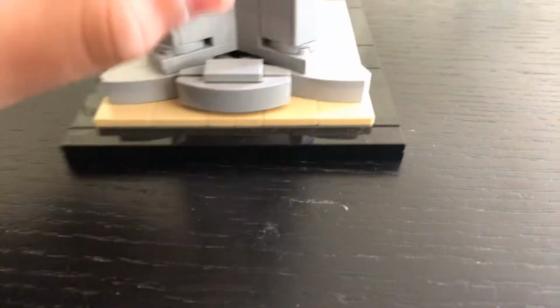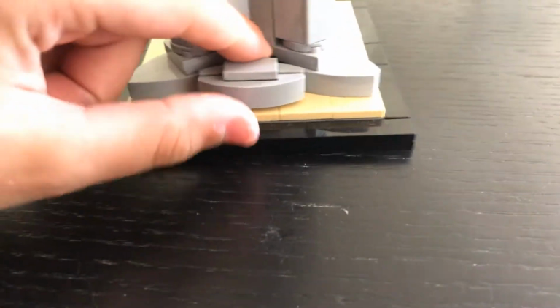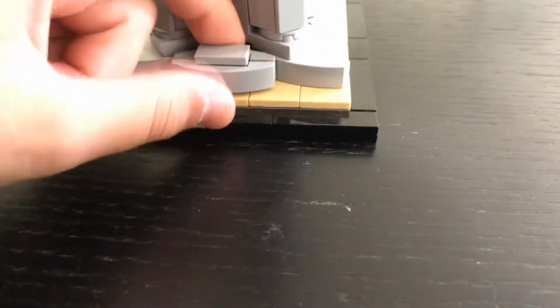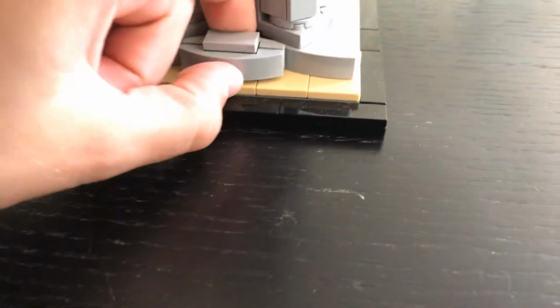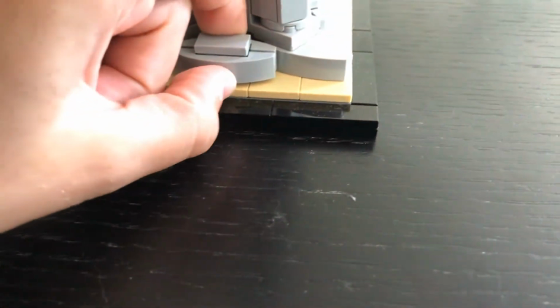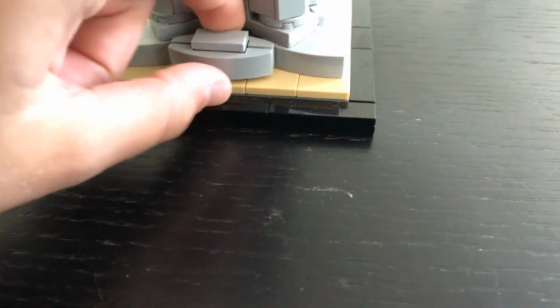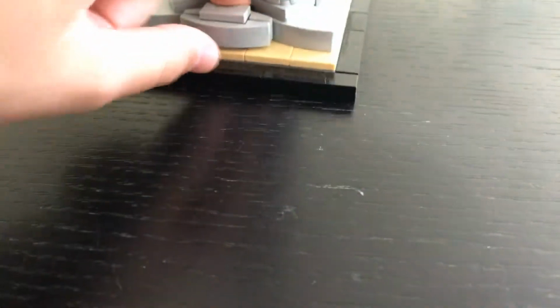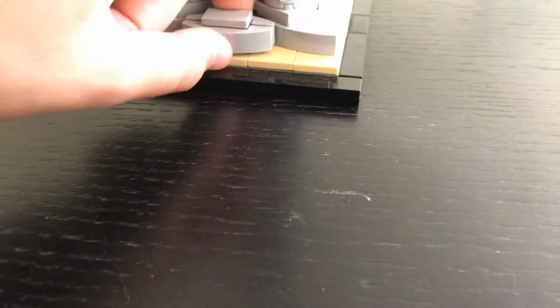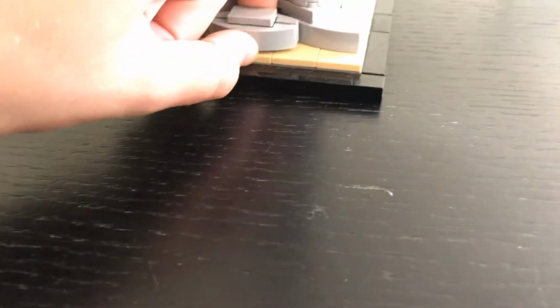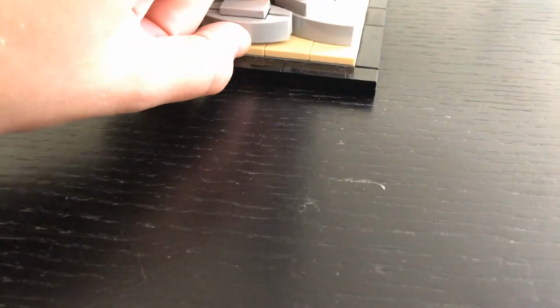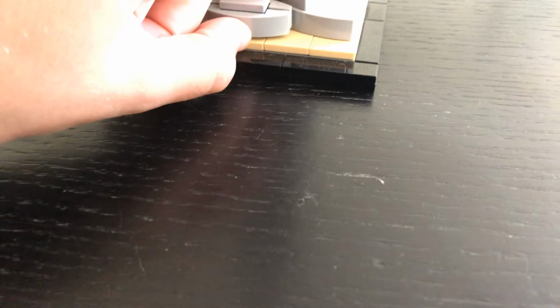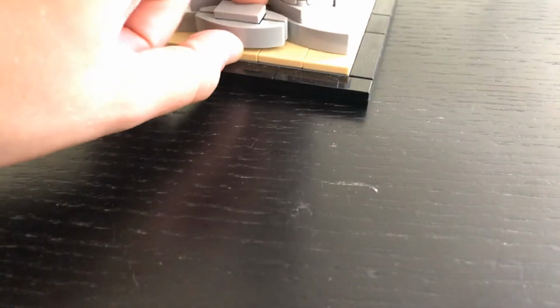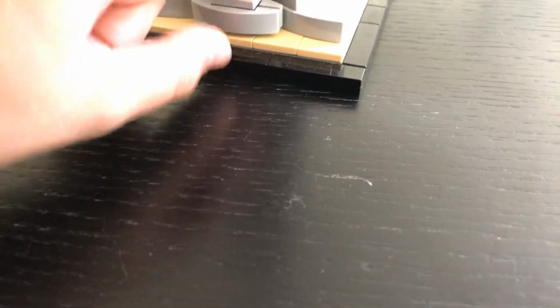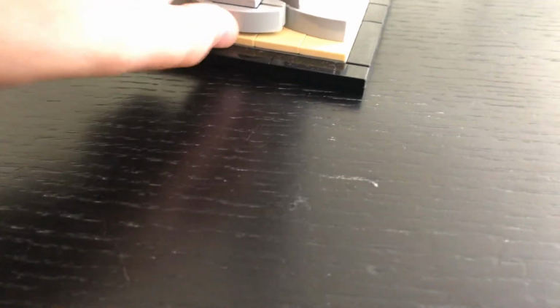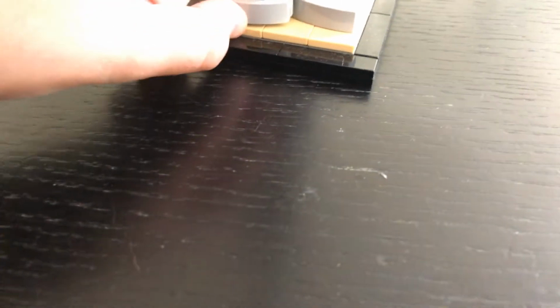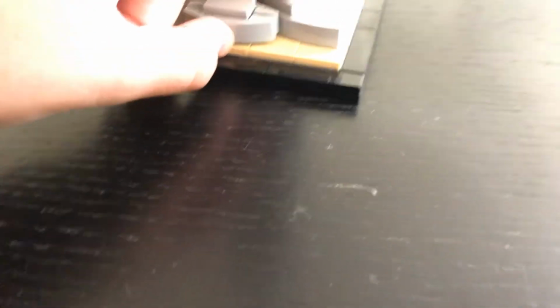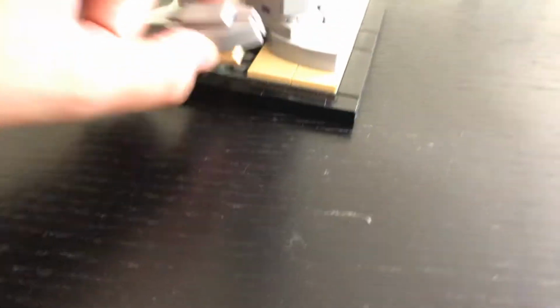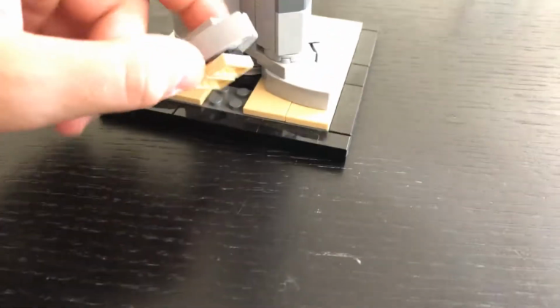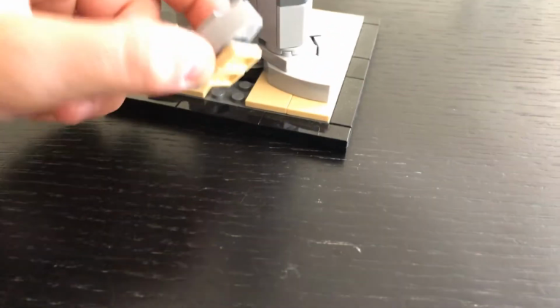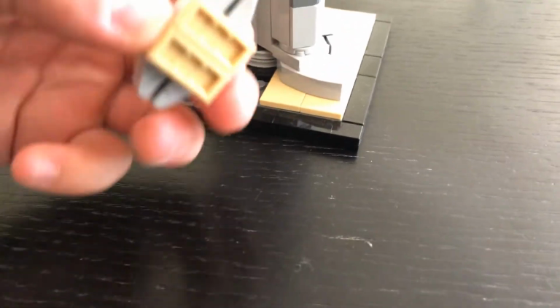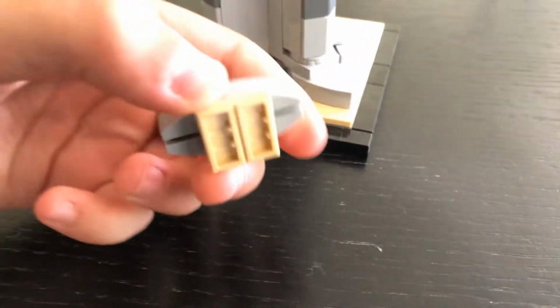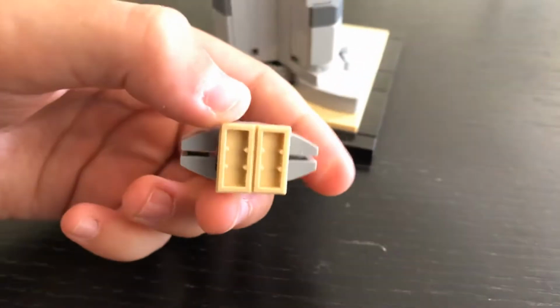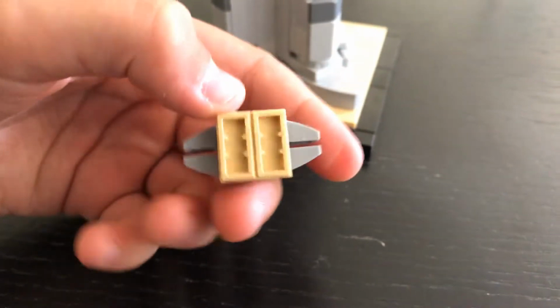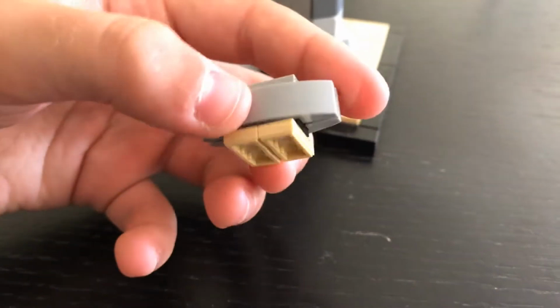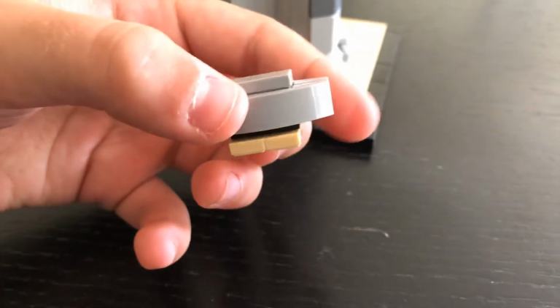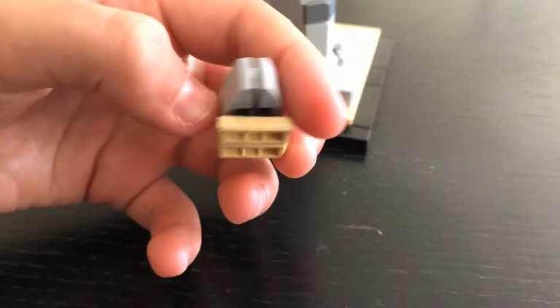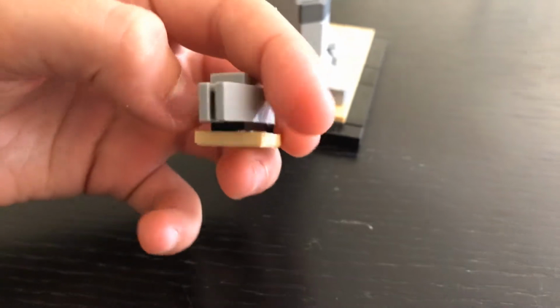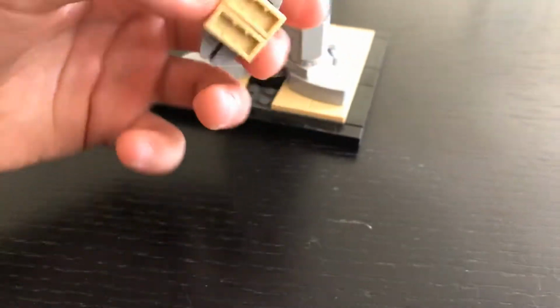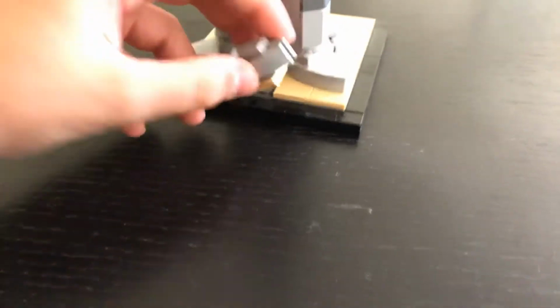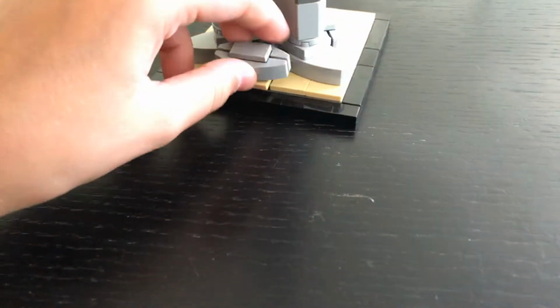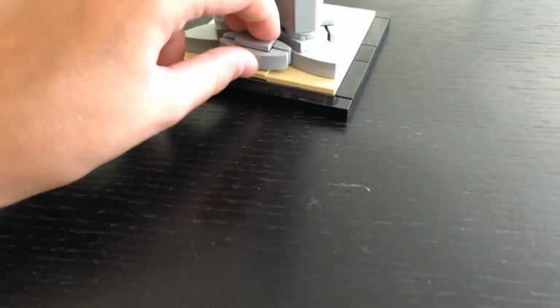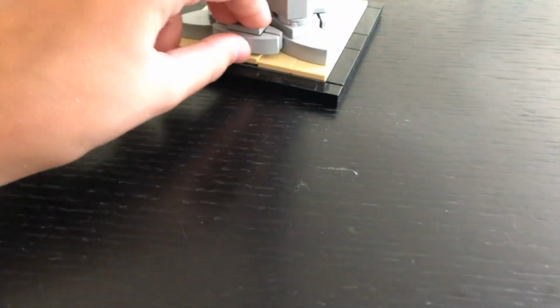This one in the back is not at an angle or anything — it doesn't need to be. This one's connected on two jumper plates, although they came off for some reason.